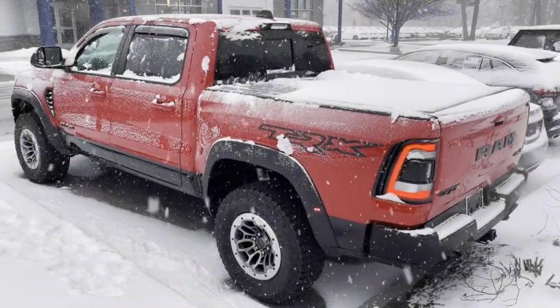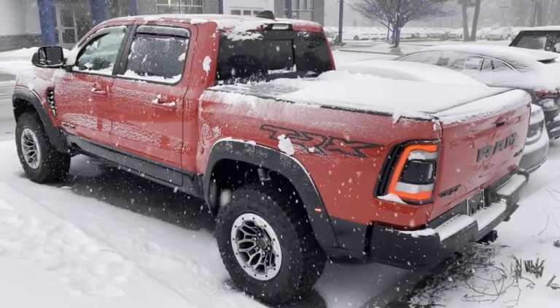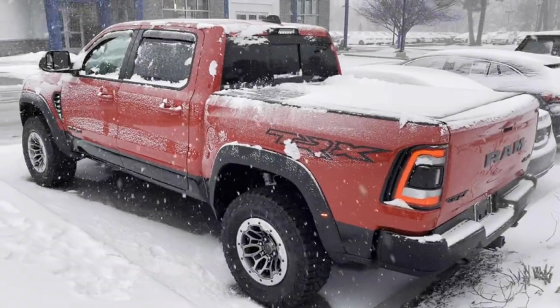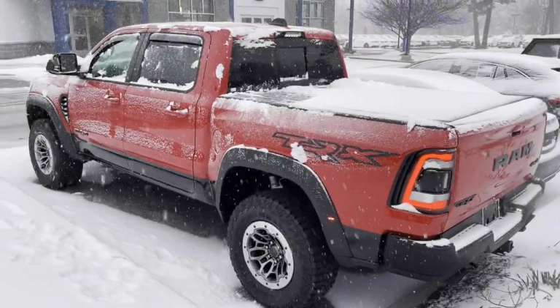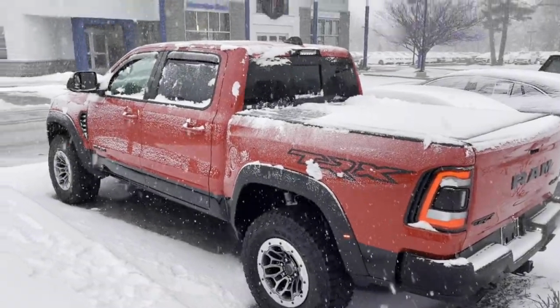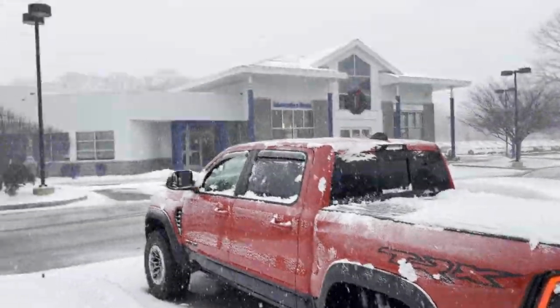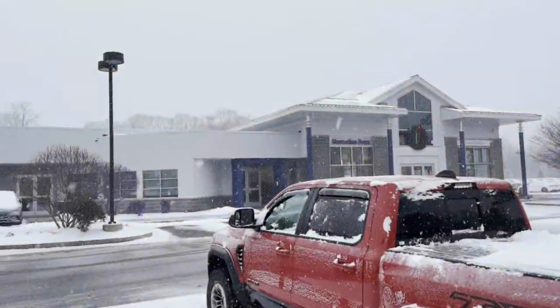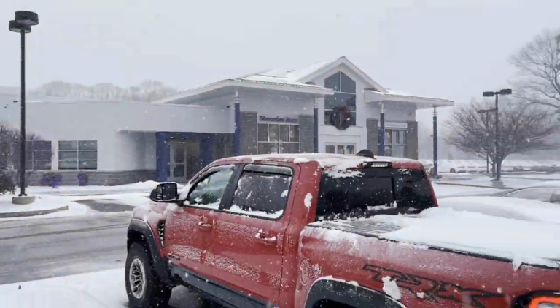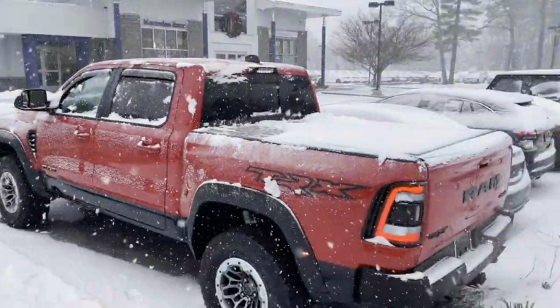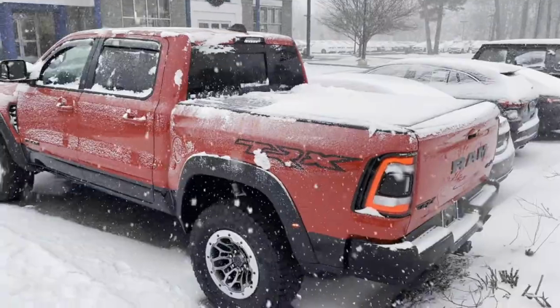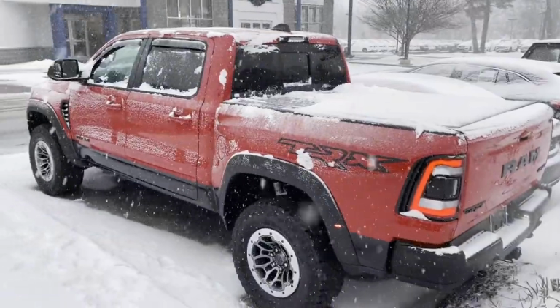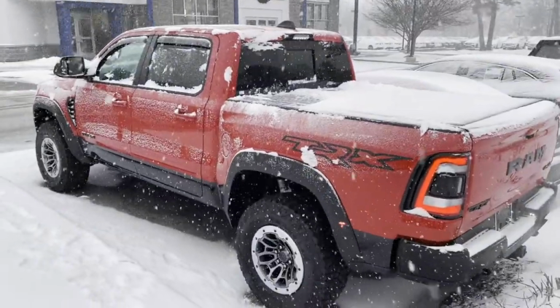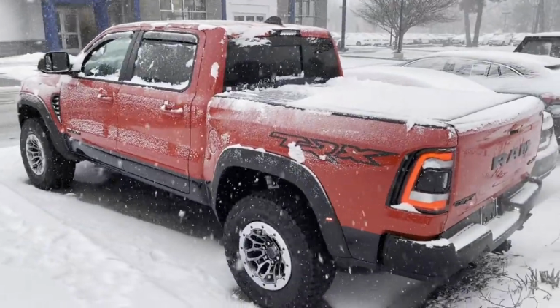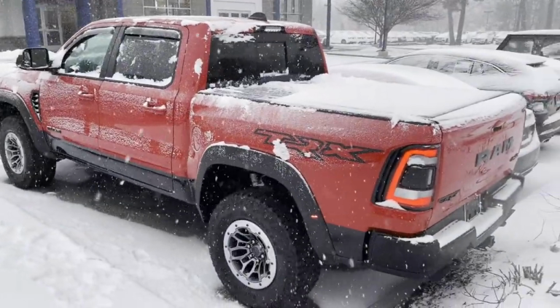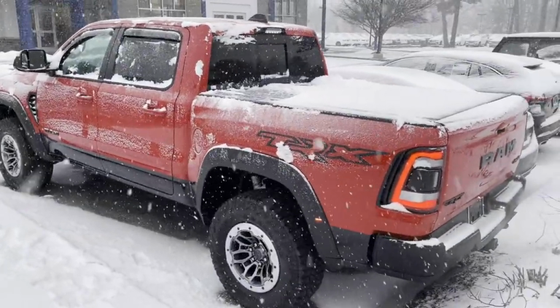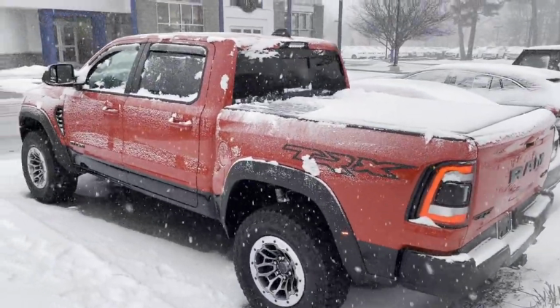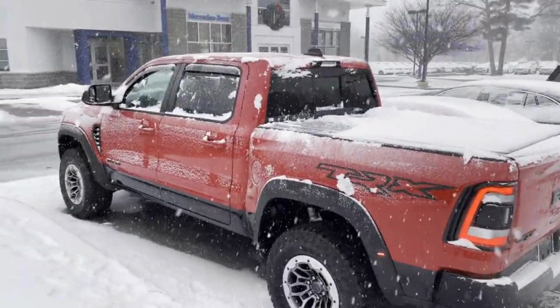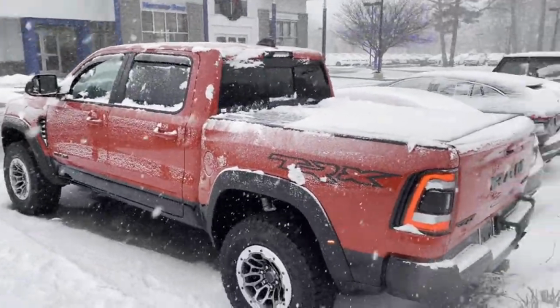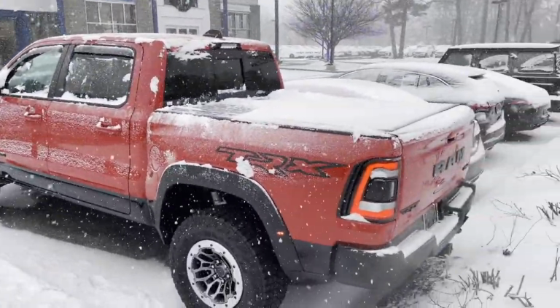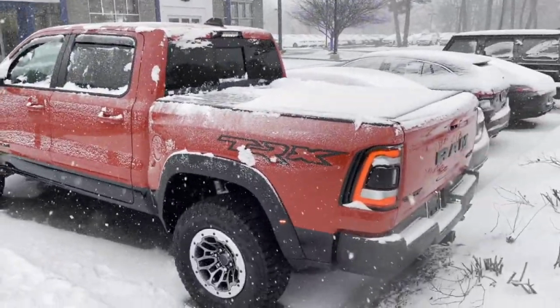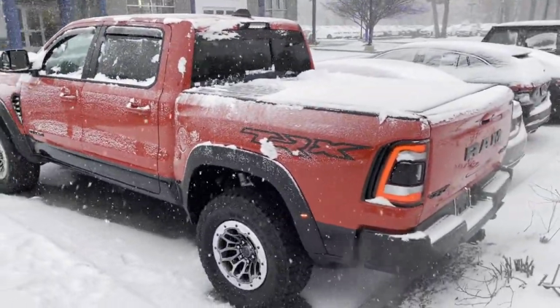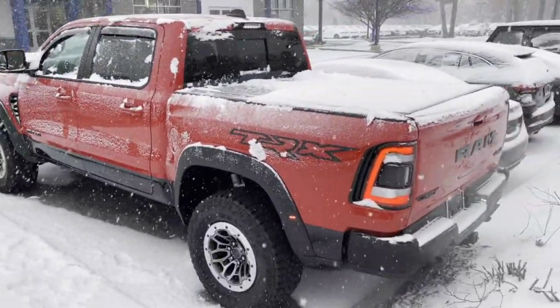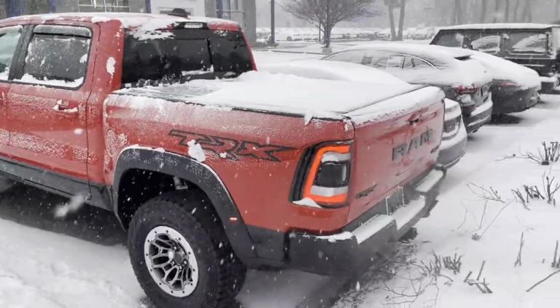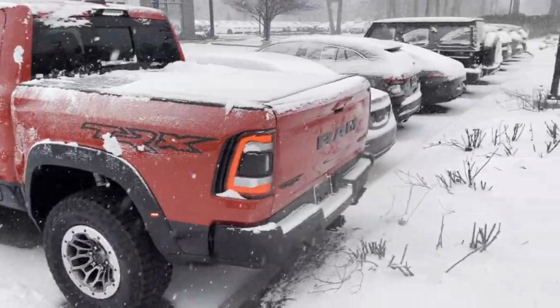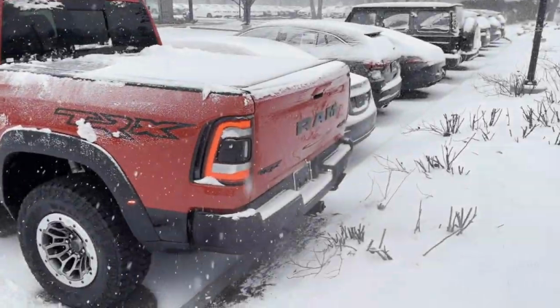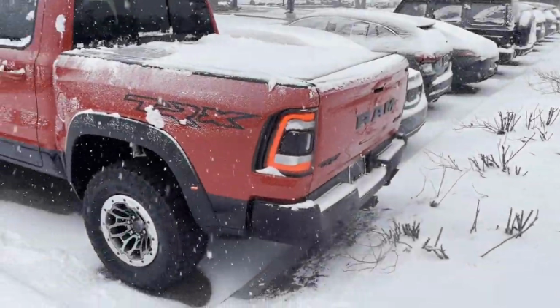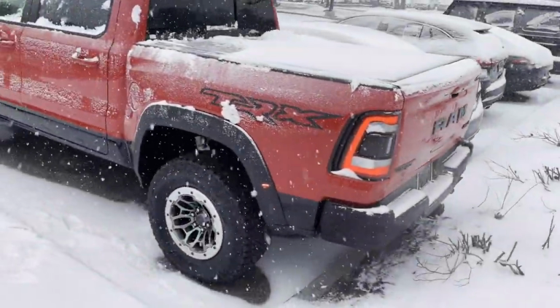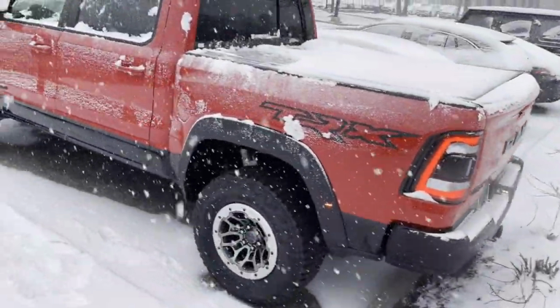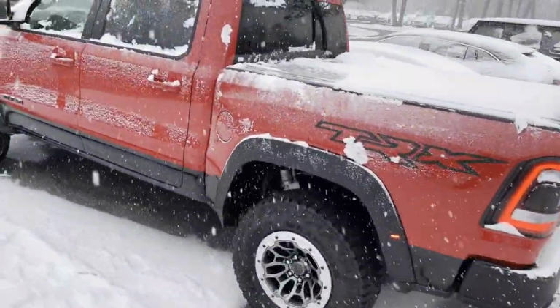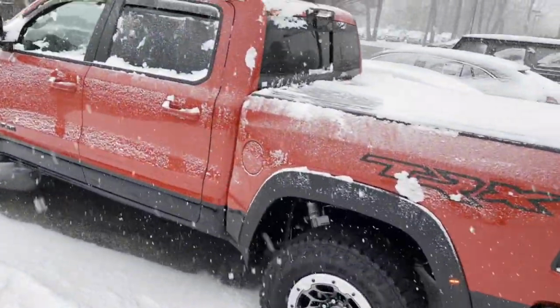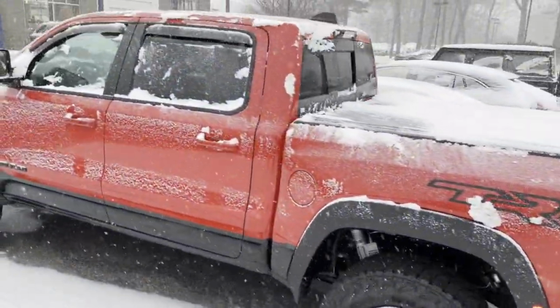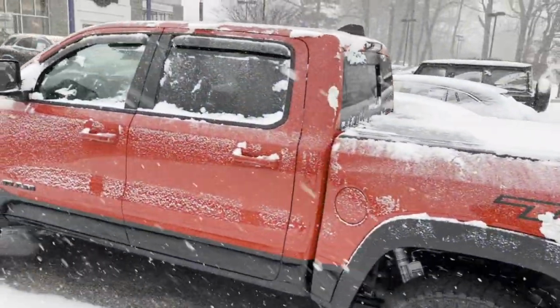Hi Marcel, my name is Matt over at Mercedes-Benz Scarborough. Just wanted to show you the TRX. Looks like it's got a little snow on it, no big deal. But this thing is amazing. I just want to walk around real quick and kind of show you.